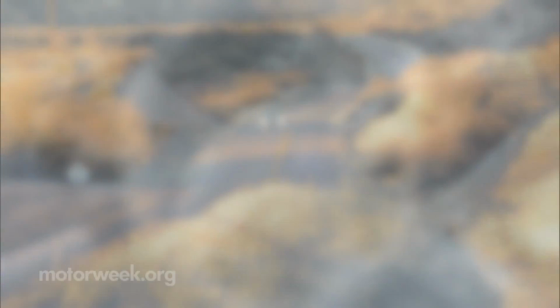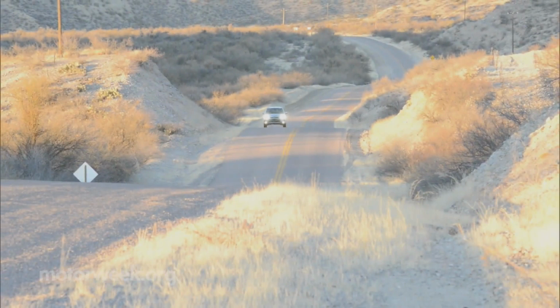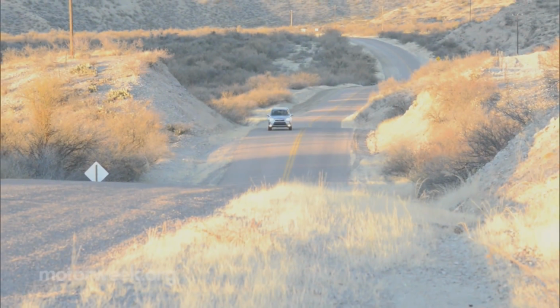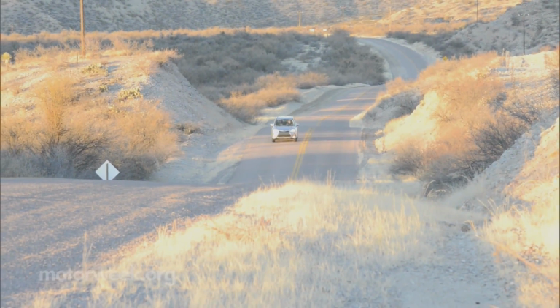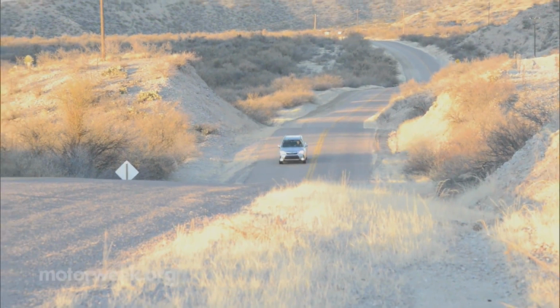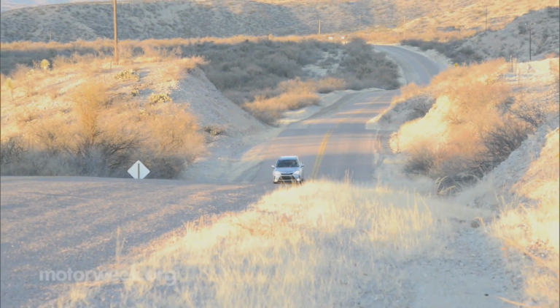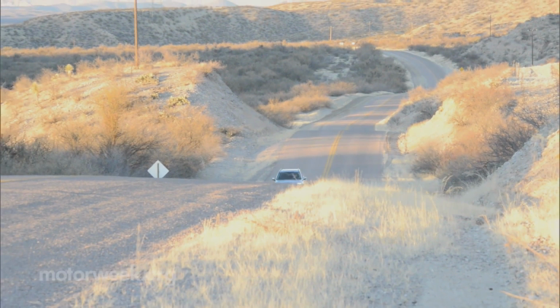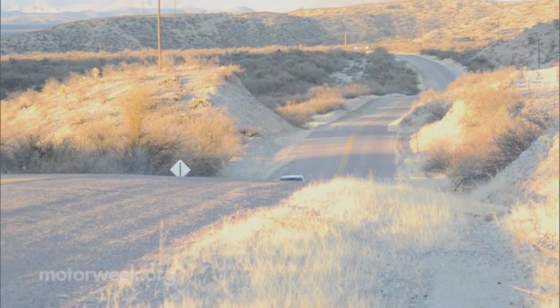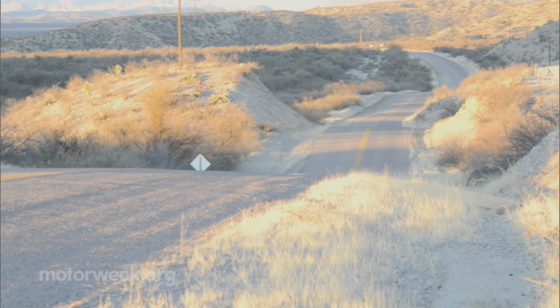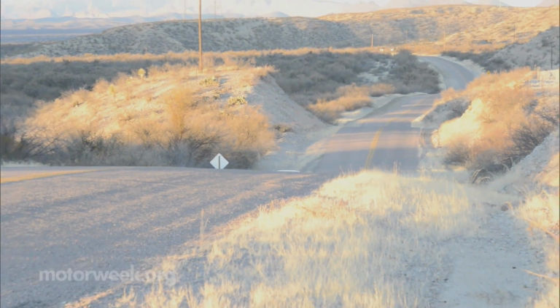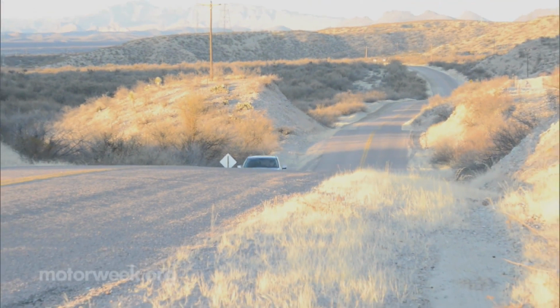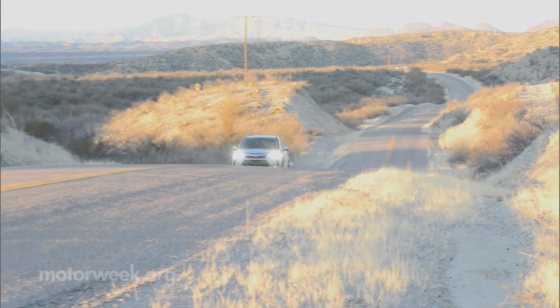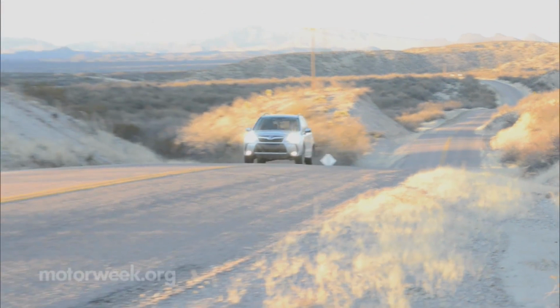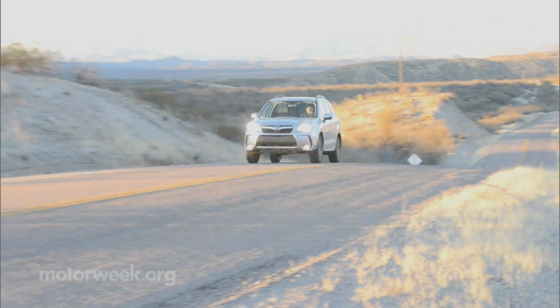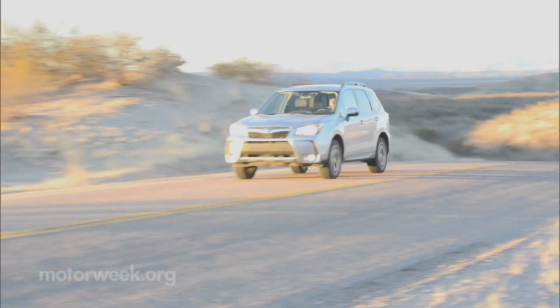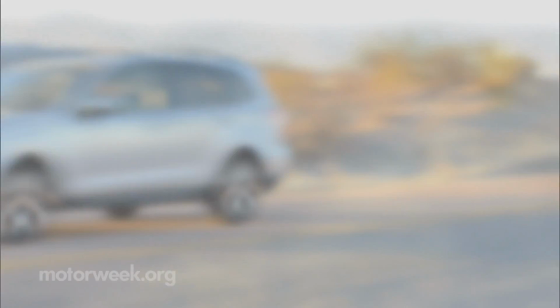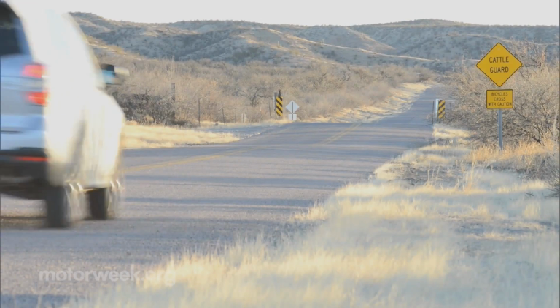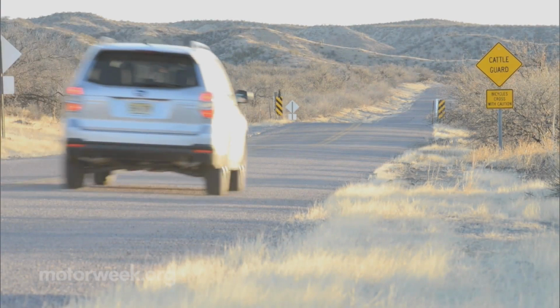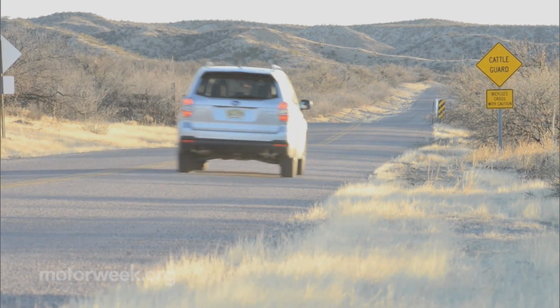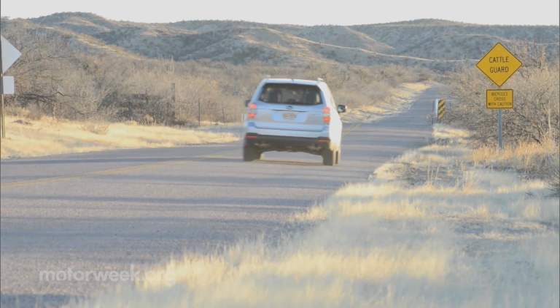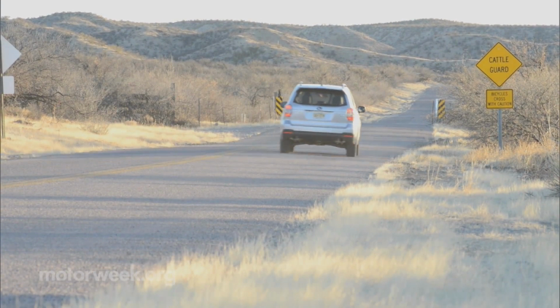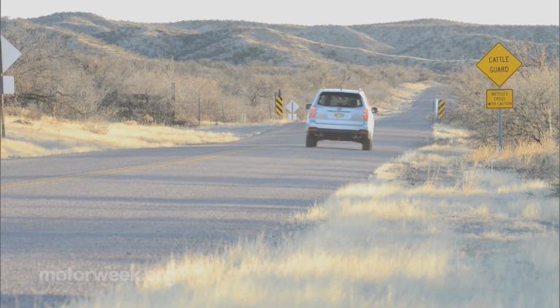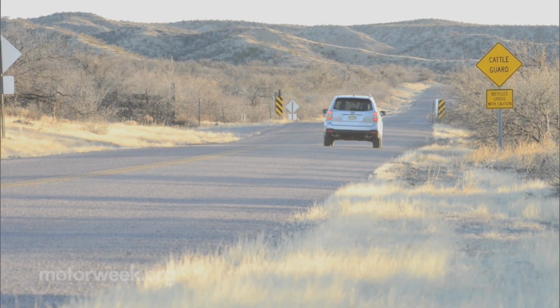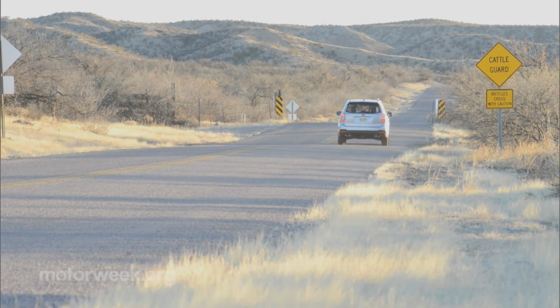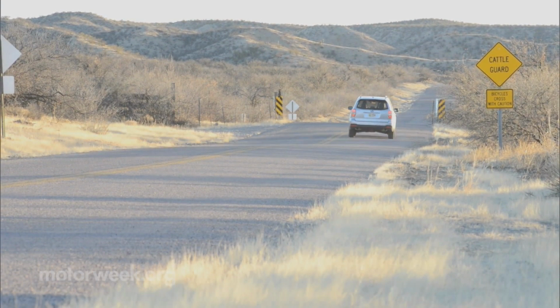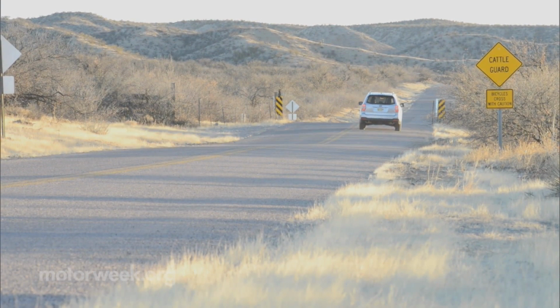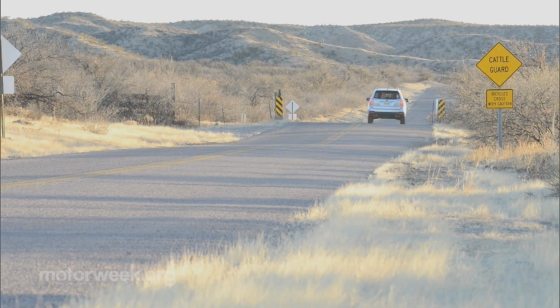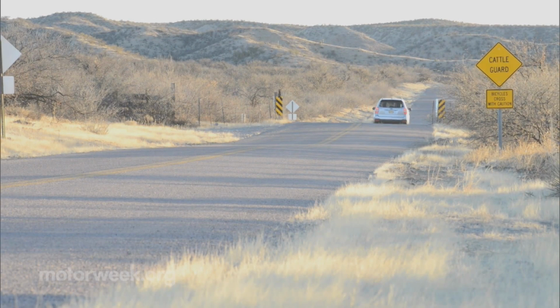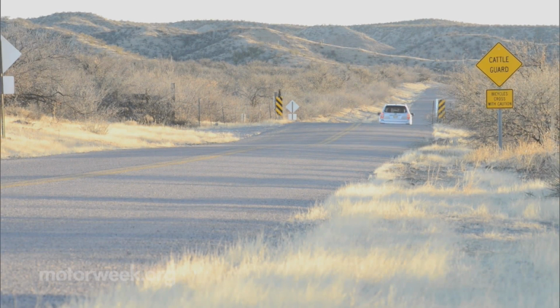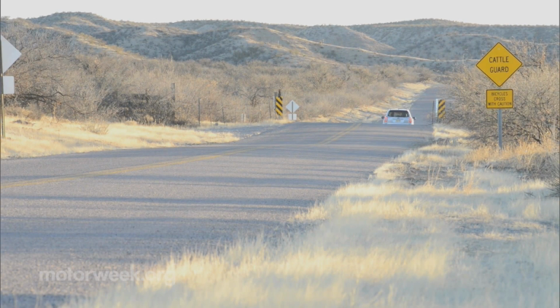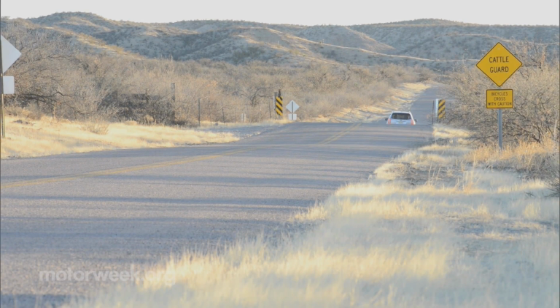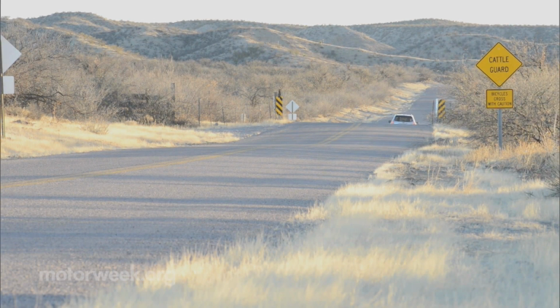Despite added size, weight, and standard all-wheel drive, the CVT helps push Forester fuel economy to the head of its class. Estimates are 27 combined MPG with the 2.5-liter and 25 combined MPG for the turbo XT.